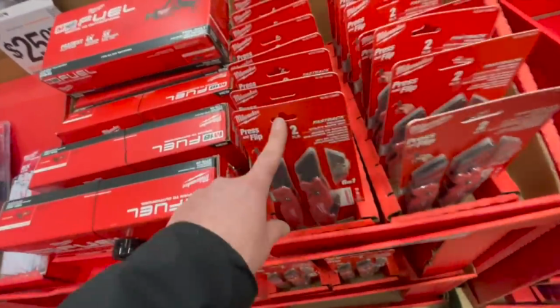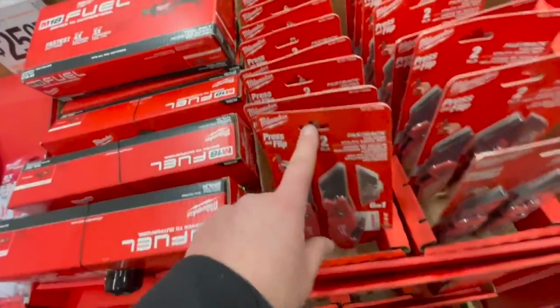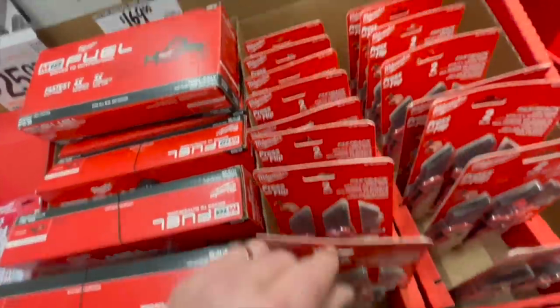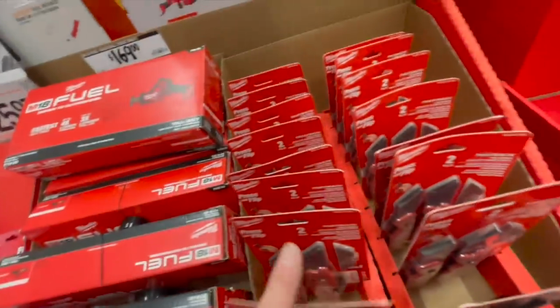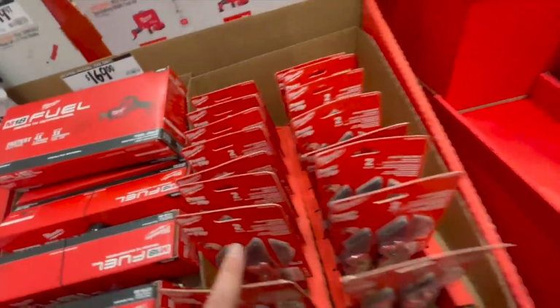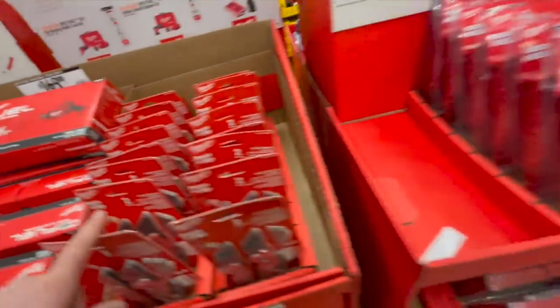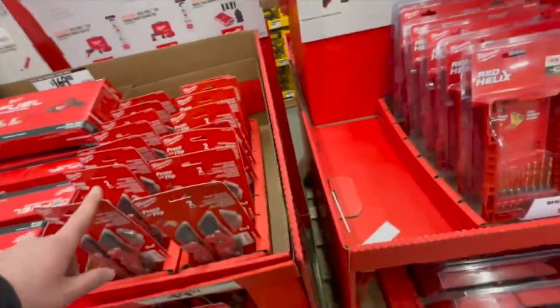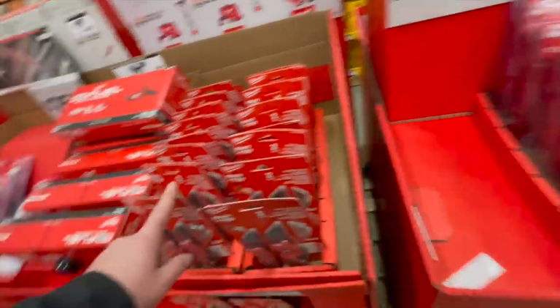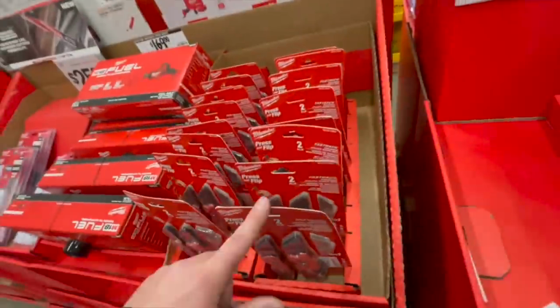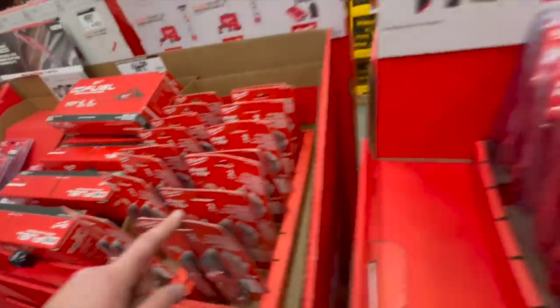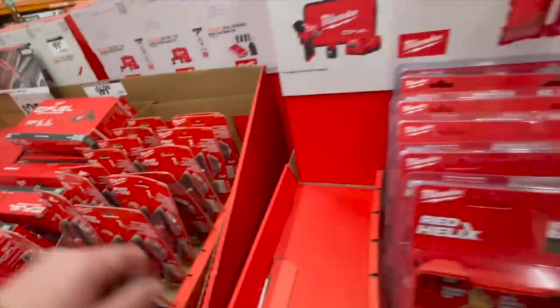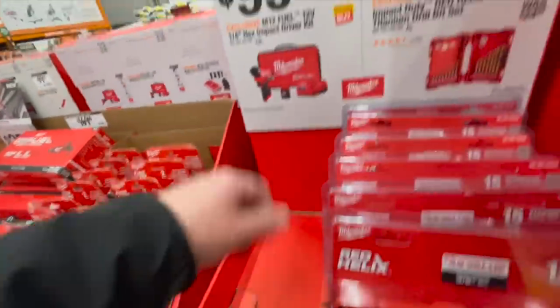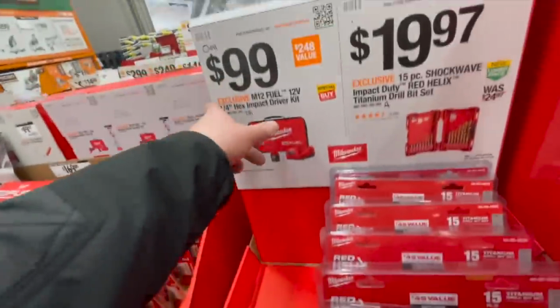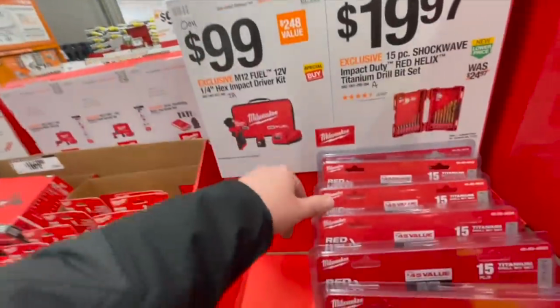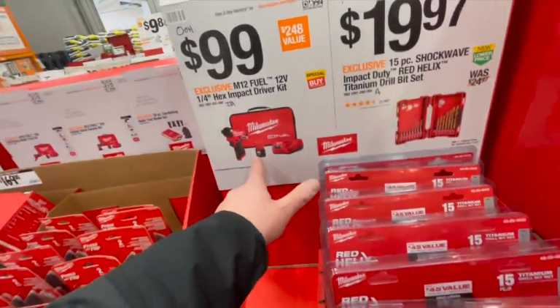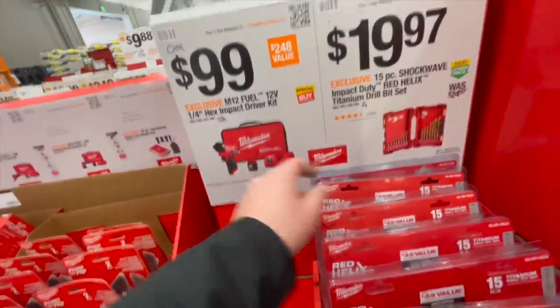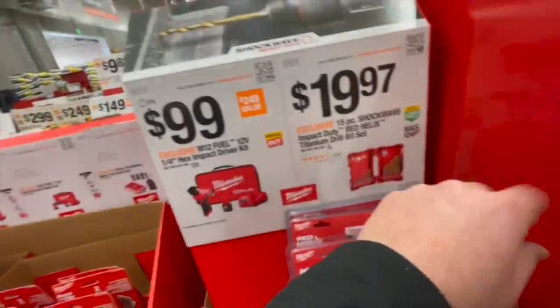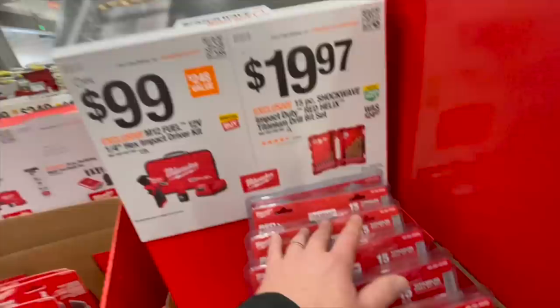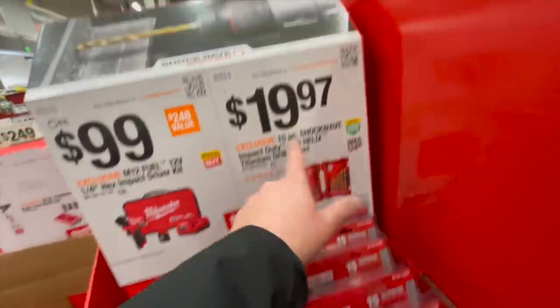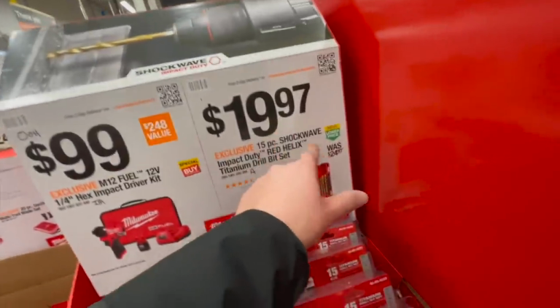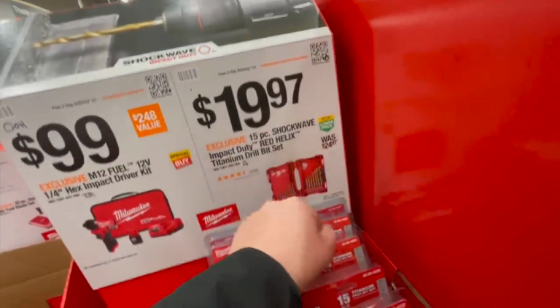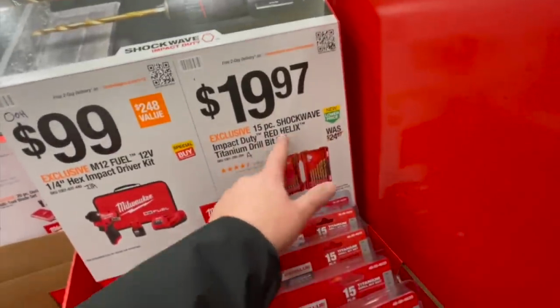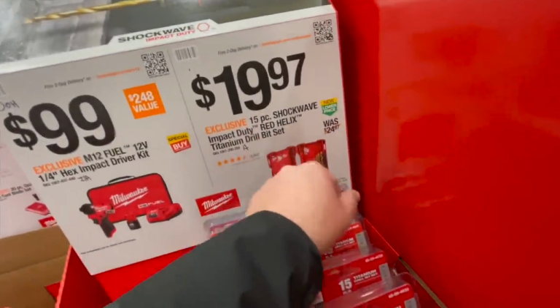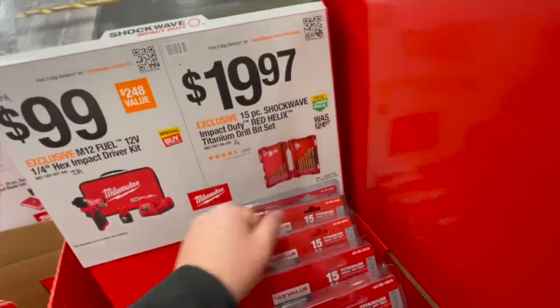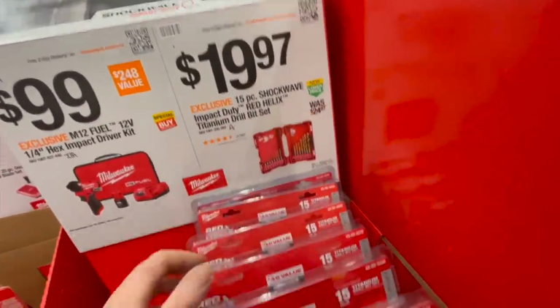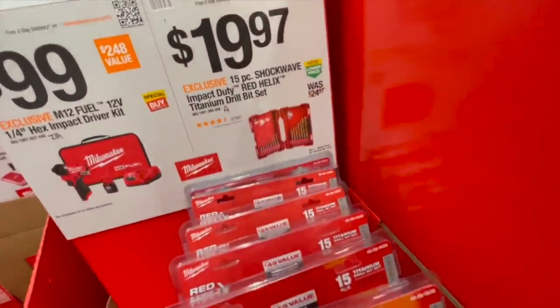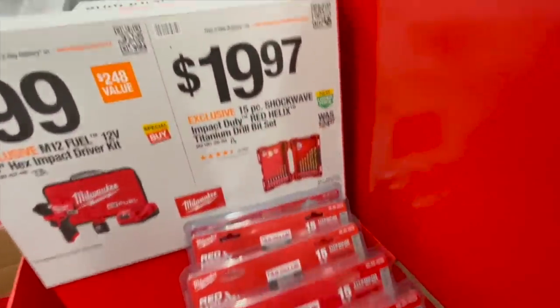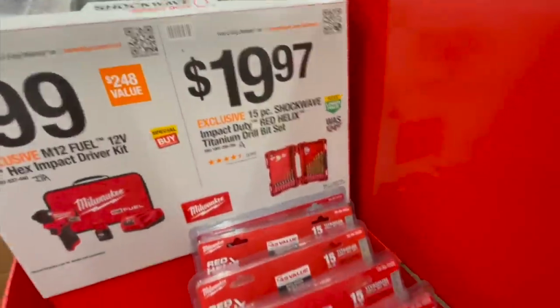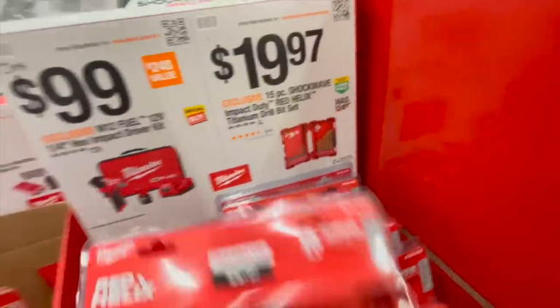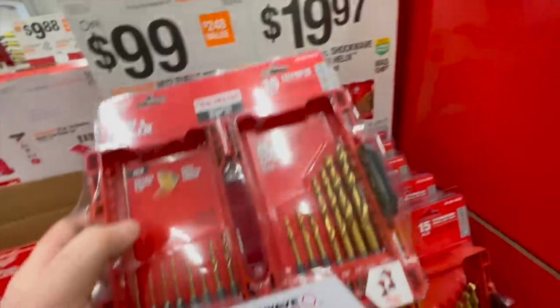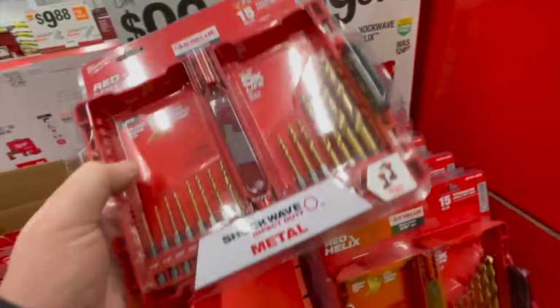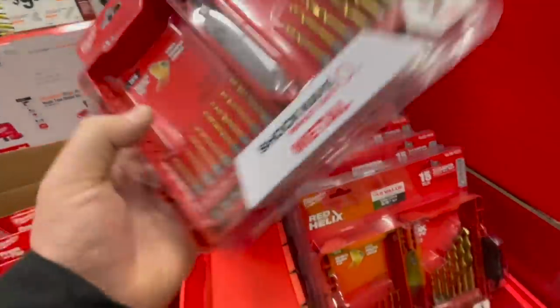You can also get the Fastback utility knives — these are great knives, I use mine all the time. $100 for this kit as you saw over there. Or $19.97 for the 15 piece Shockwave impact duty red helix titanium bit set.